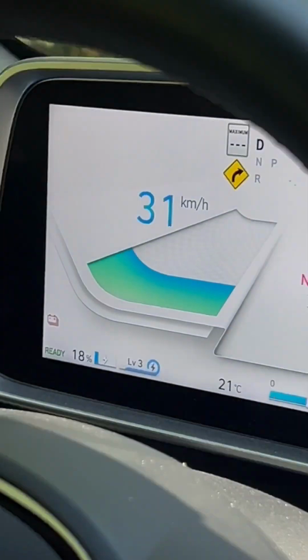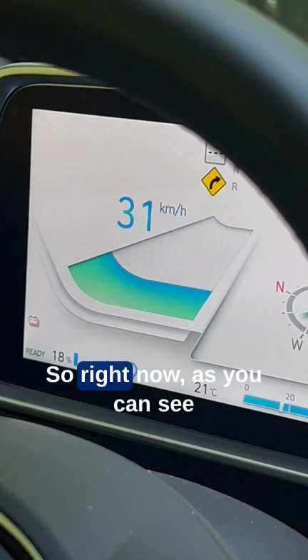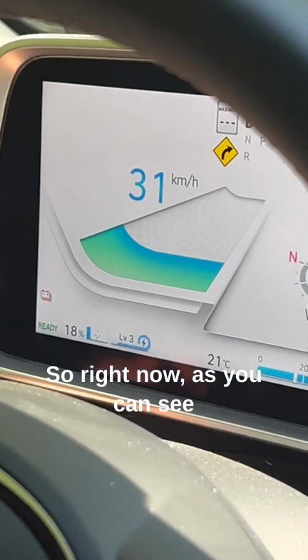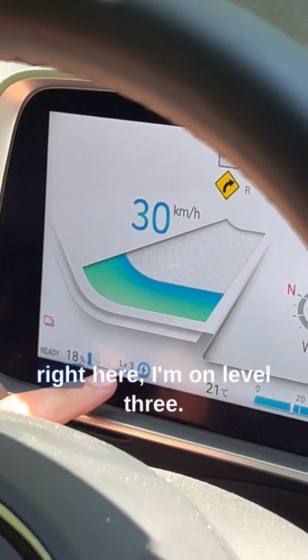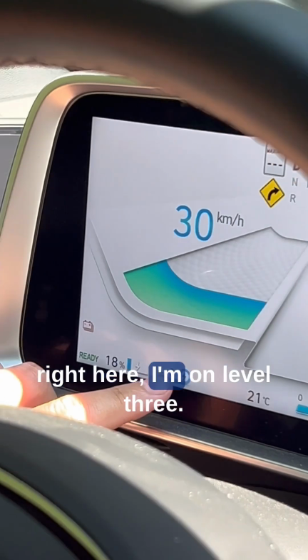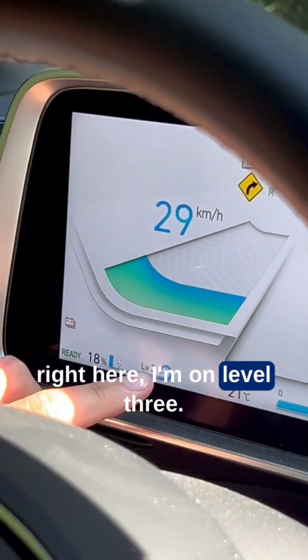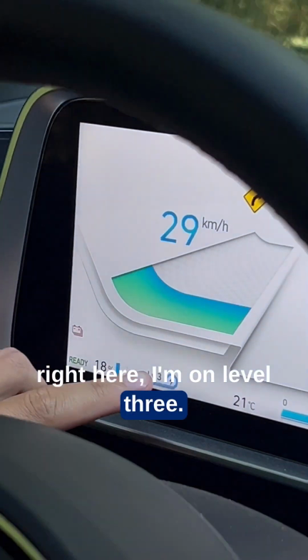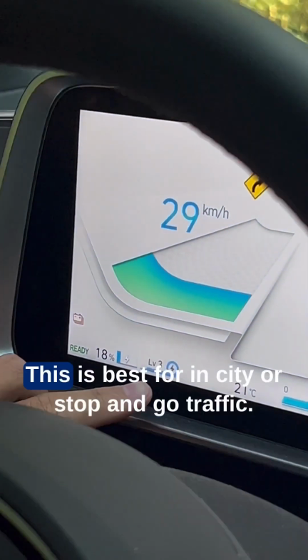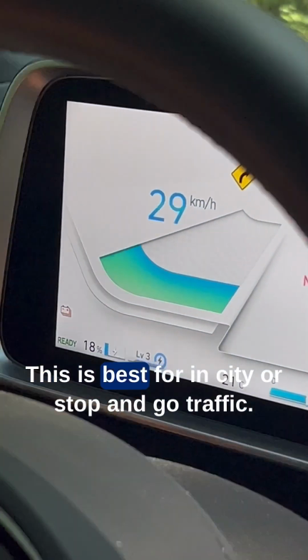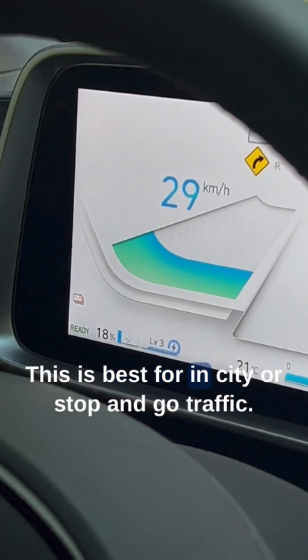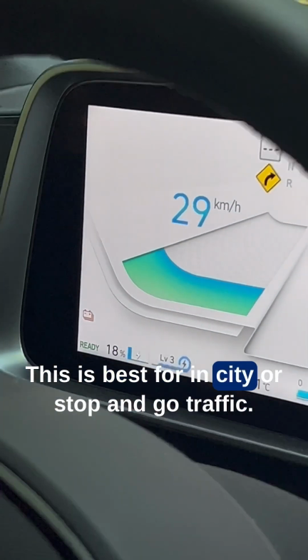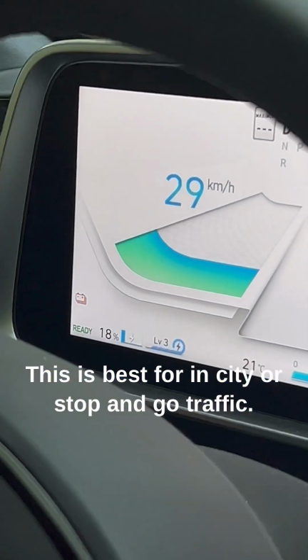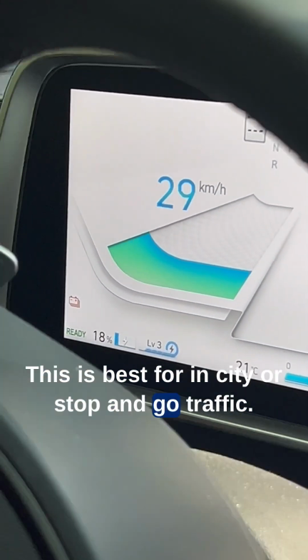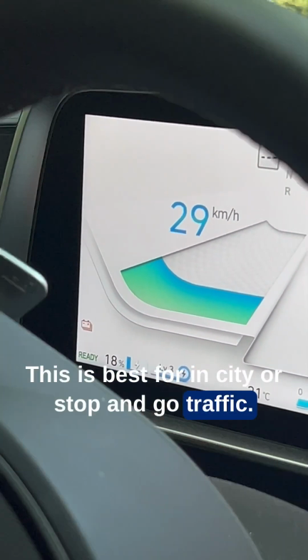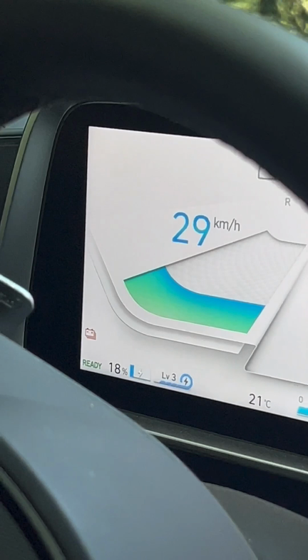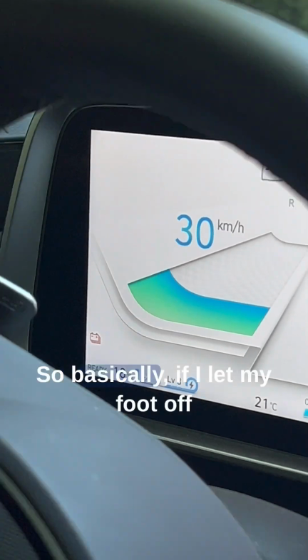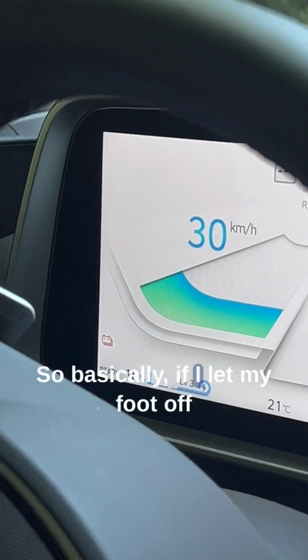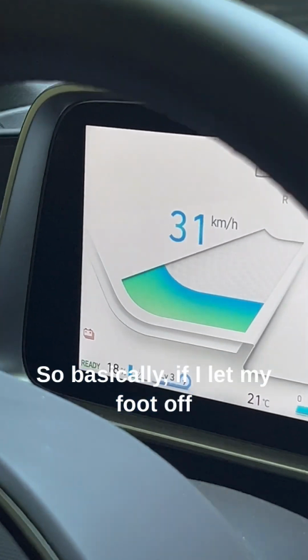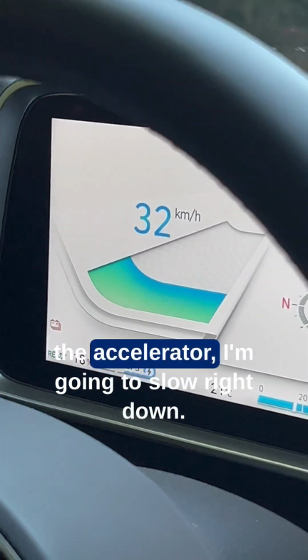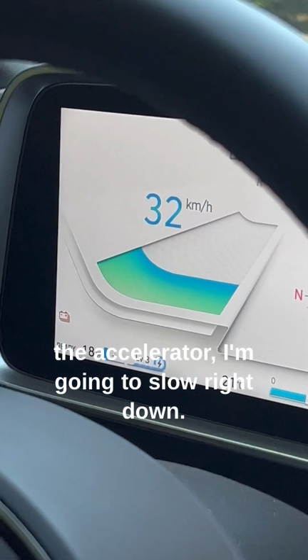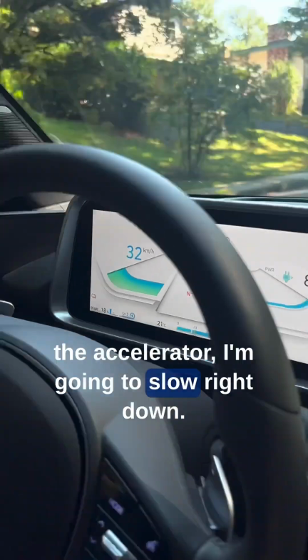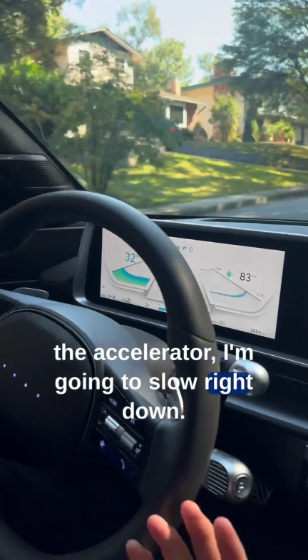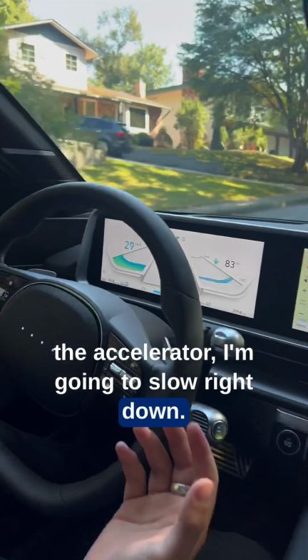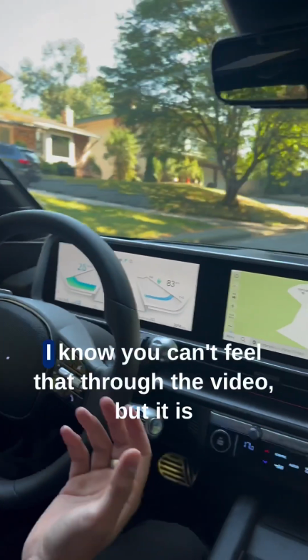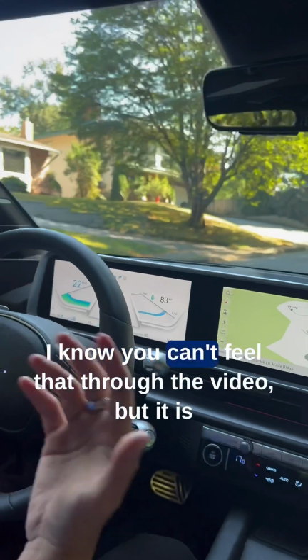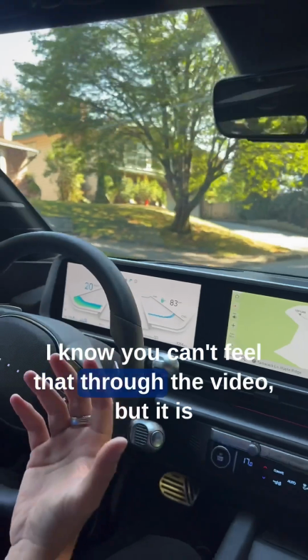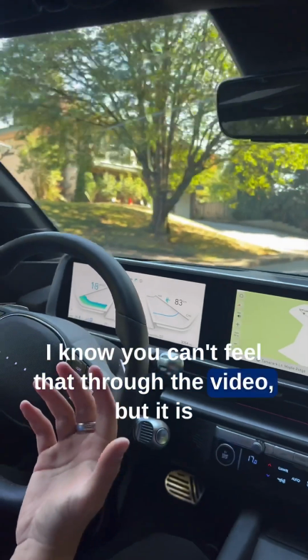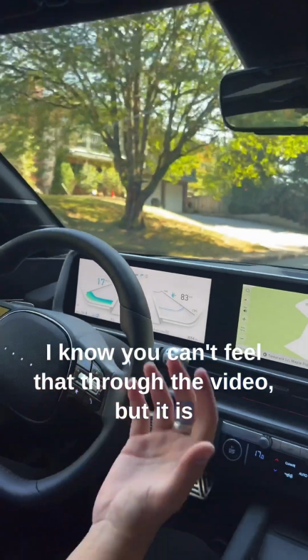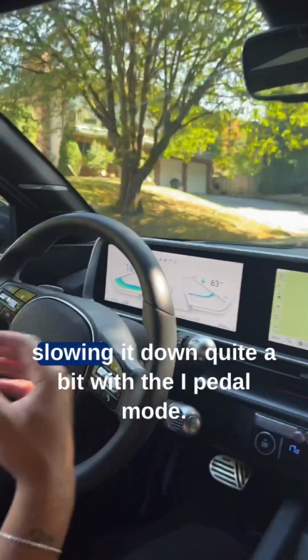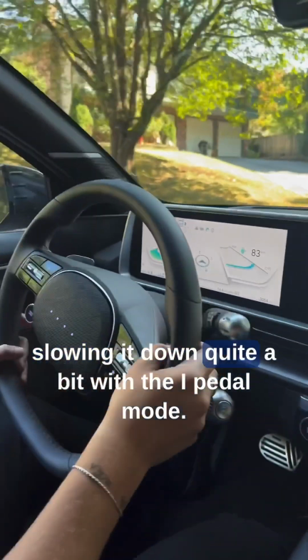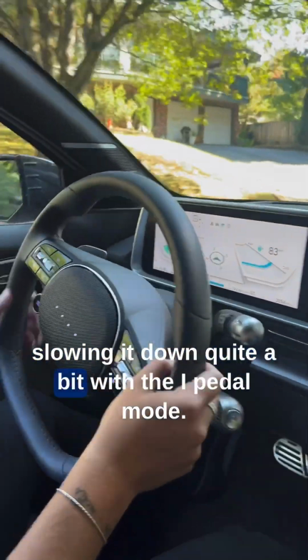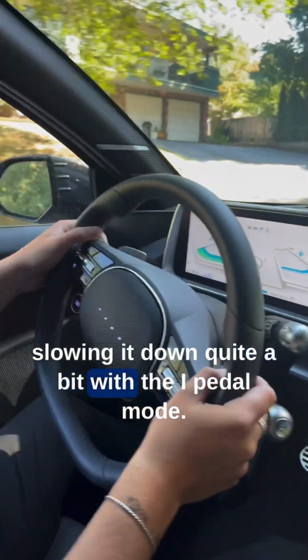So right now, as you can see right here, I'm on level 3. This is best for in-city or stop-and-go traffic. Basically if I let my foot off the accelerator, I'm going to slow right down. I know you can't feel that through the video, but it is slowing it down quite a bit.